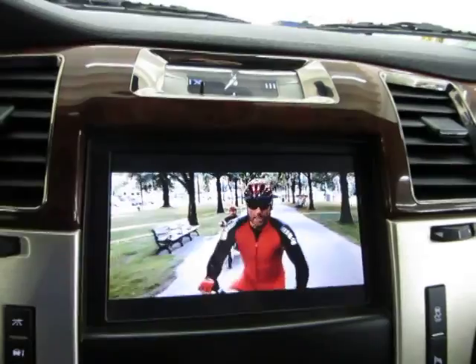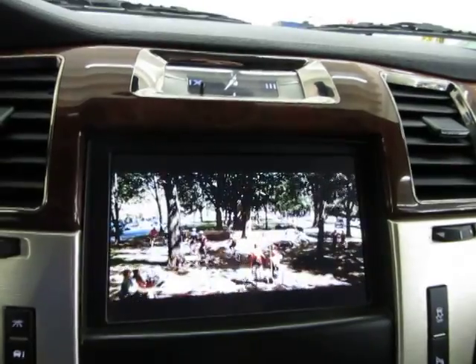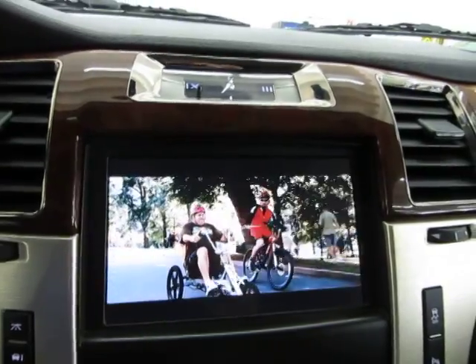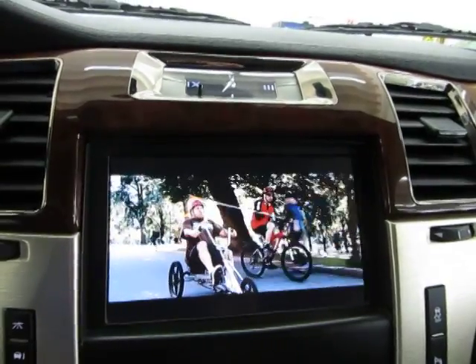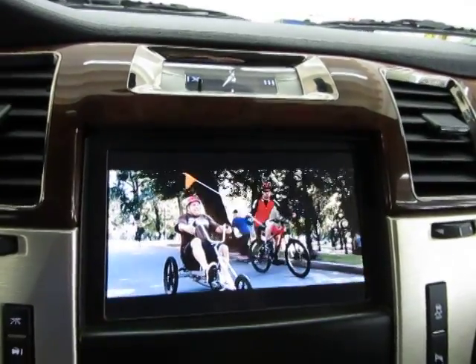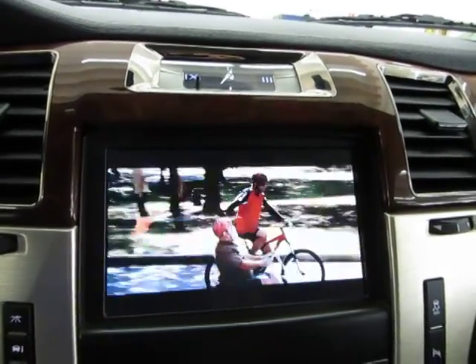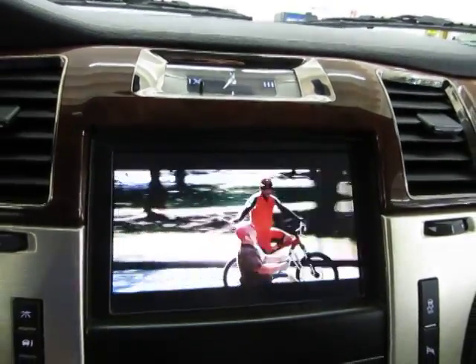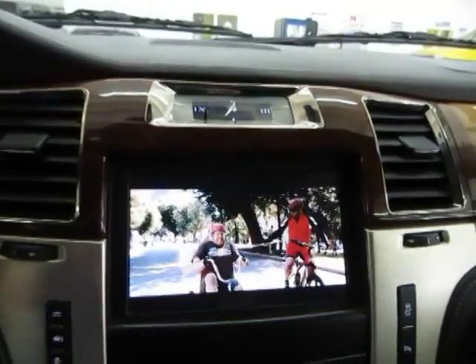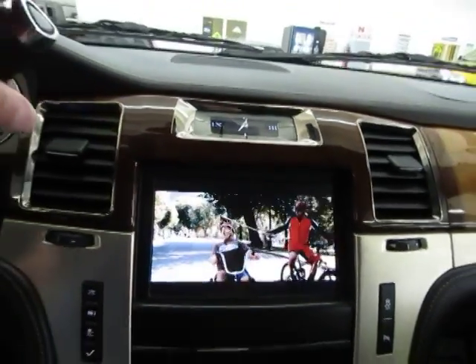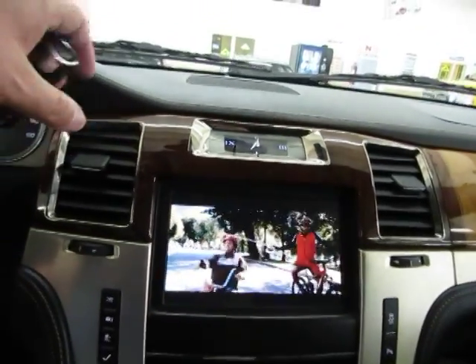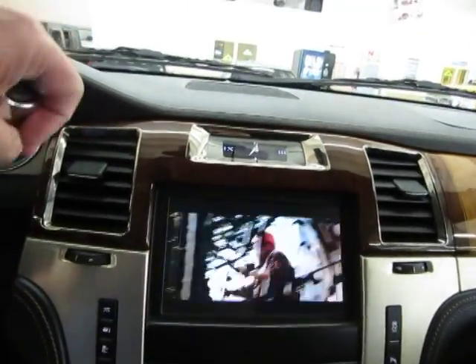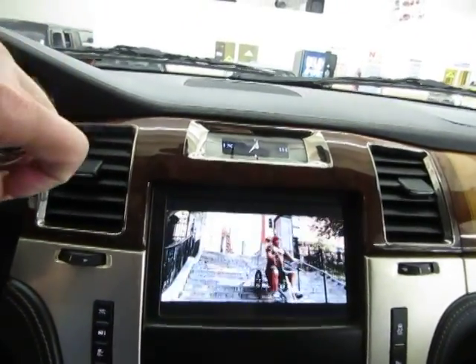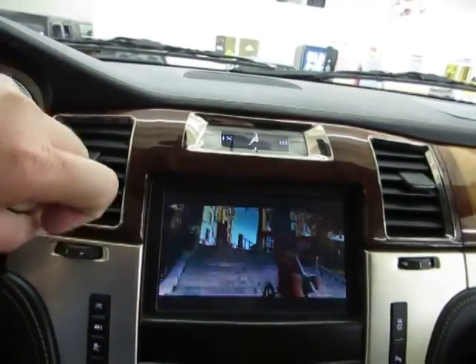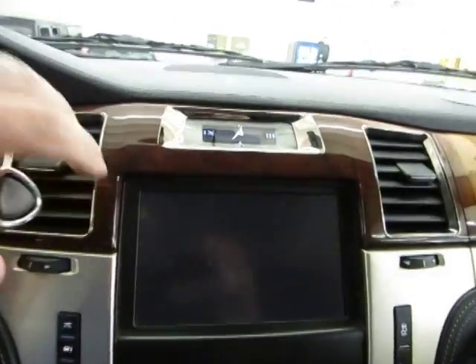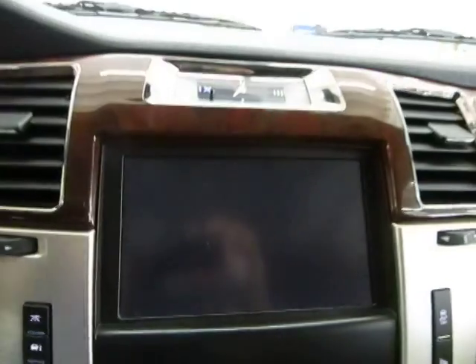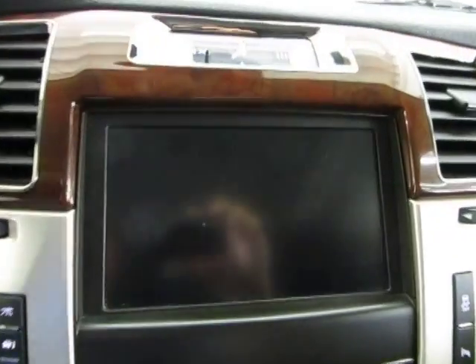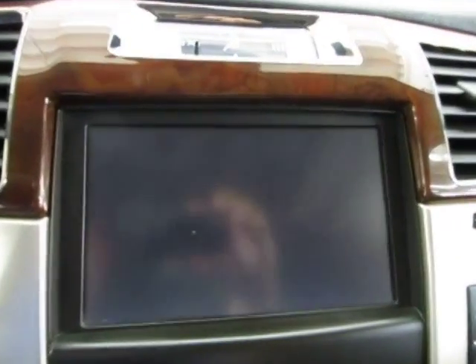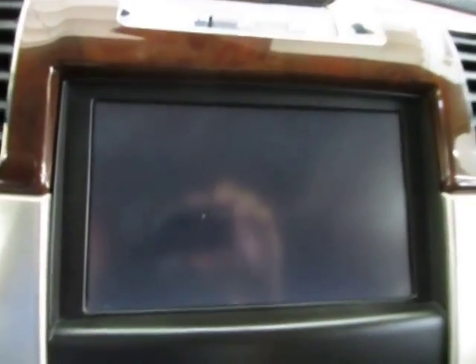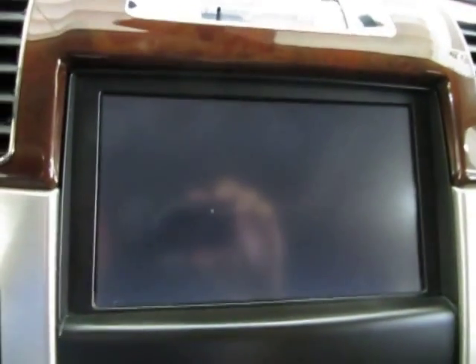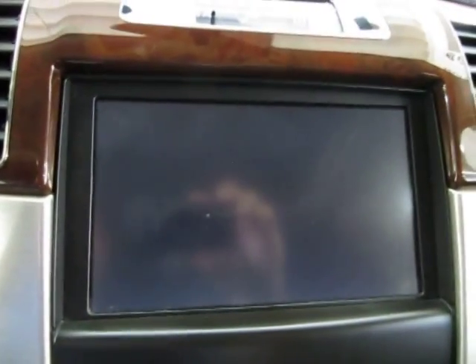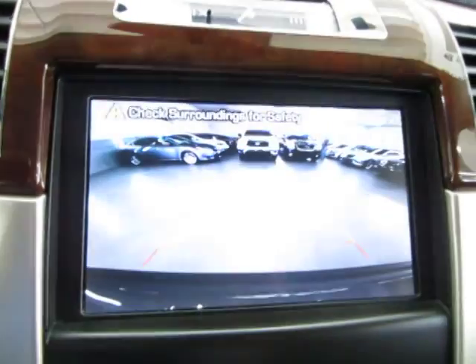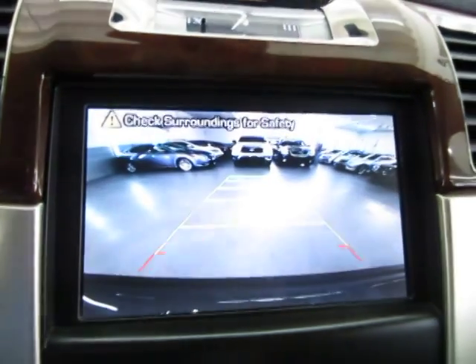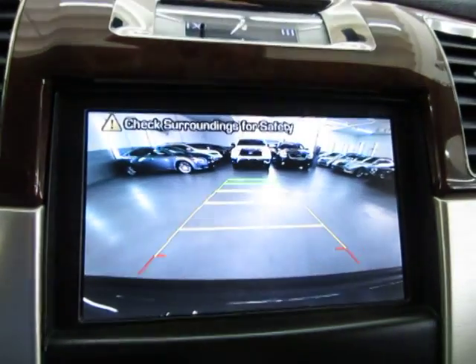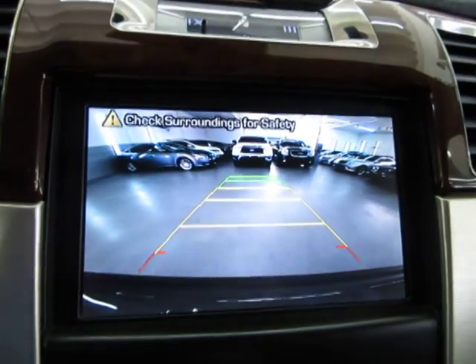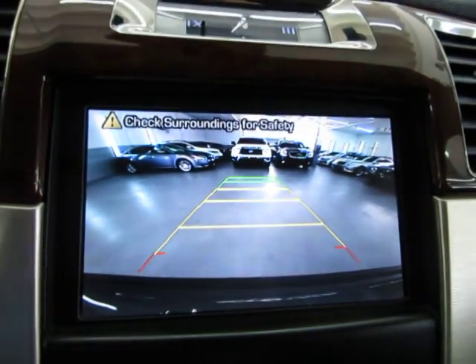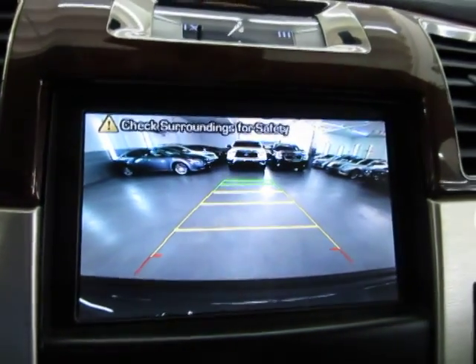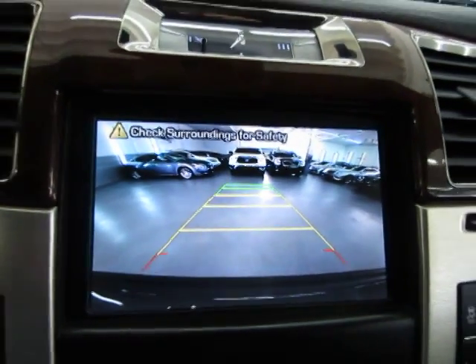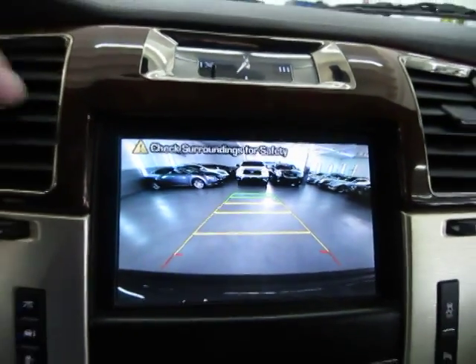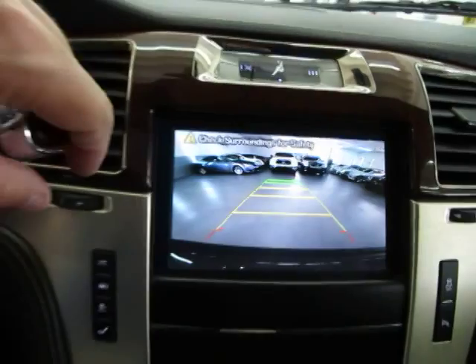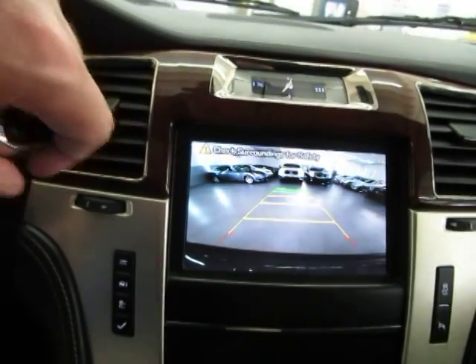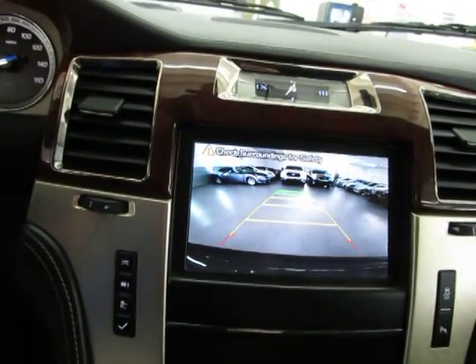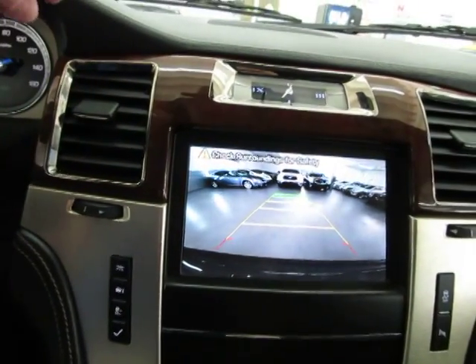The headrests are playing something else. If I put the car in reverse, you're going to get your full color backup camera, which also has parking guidelines. Let's put it back in park.